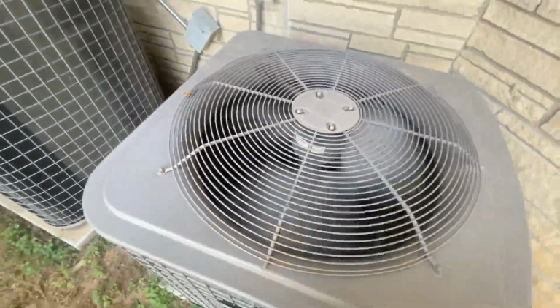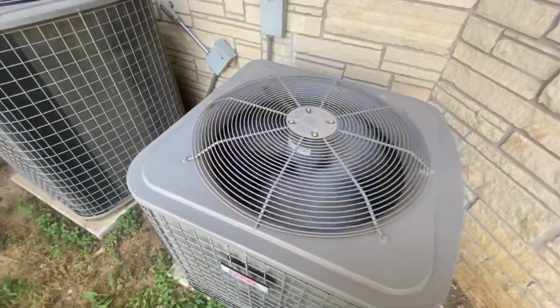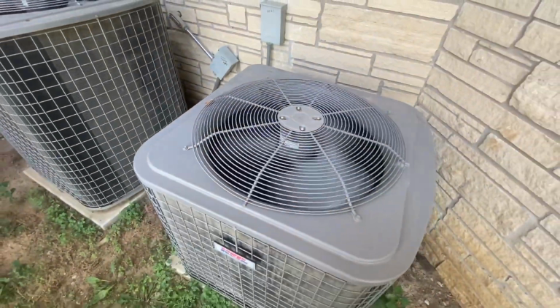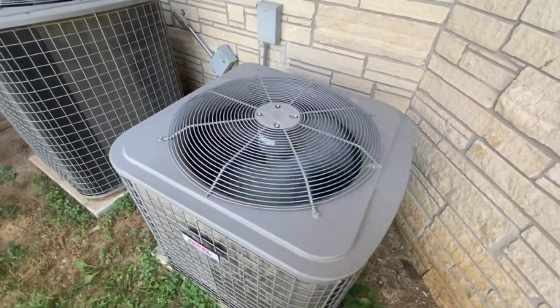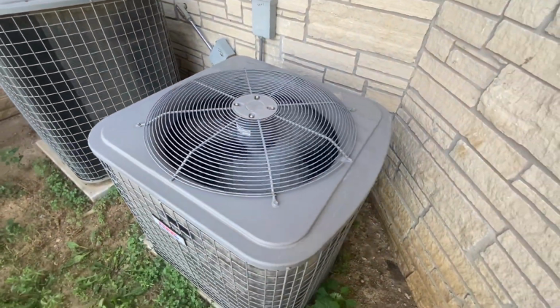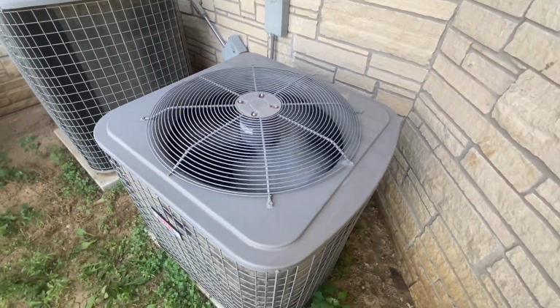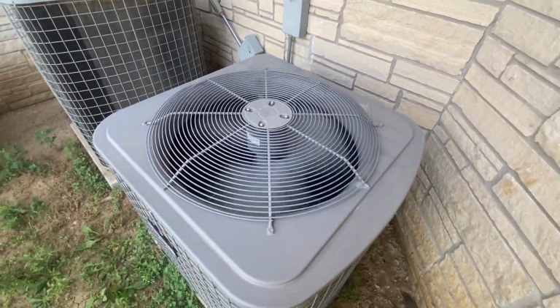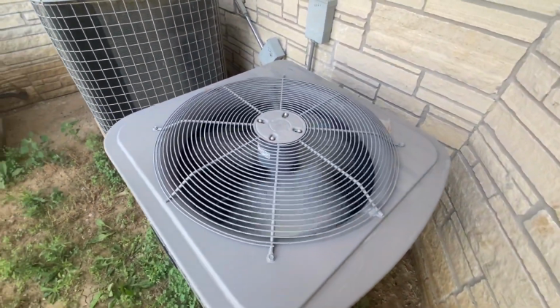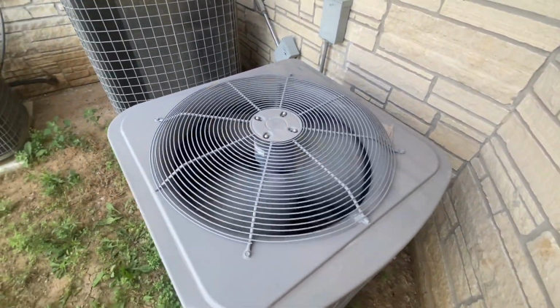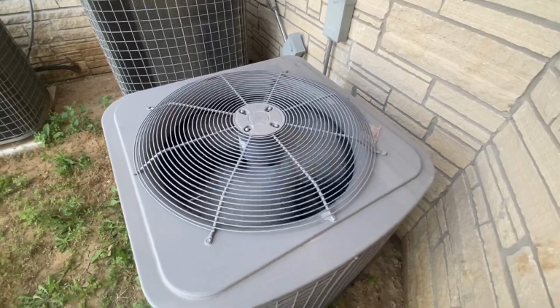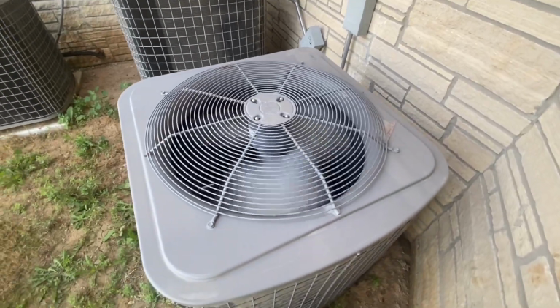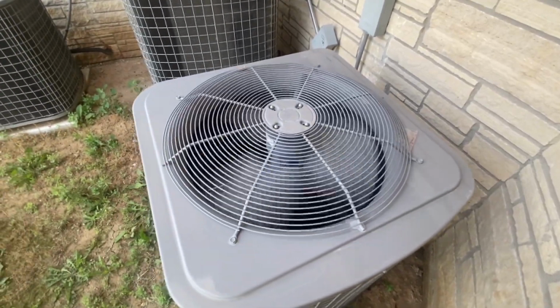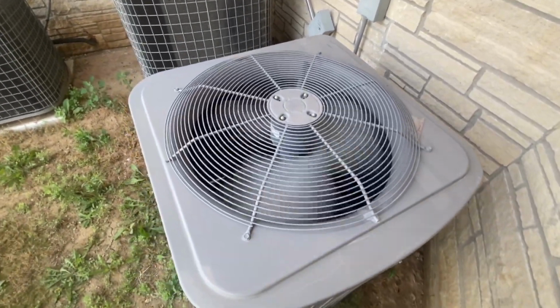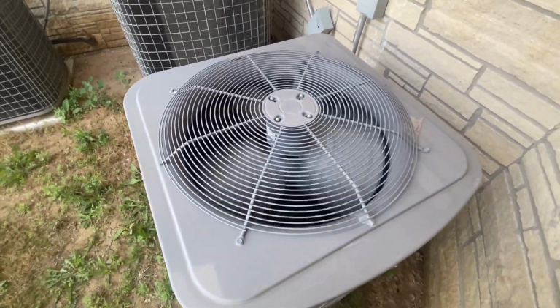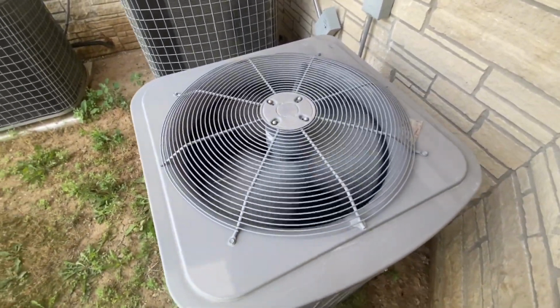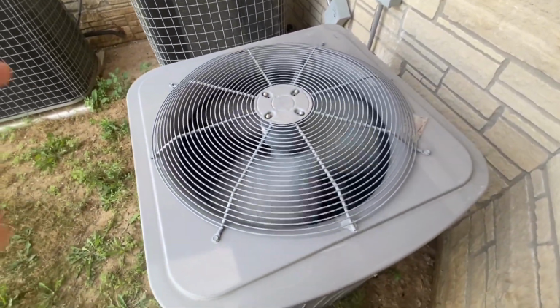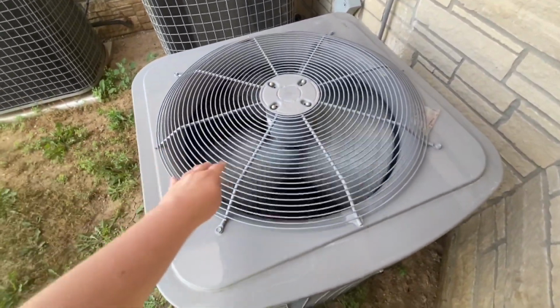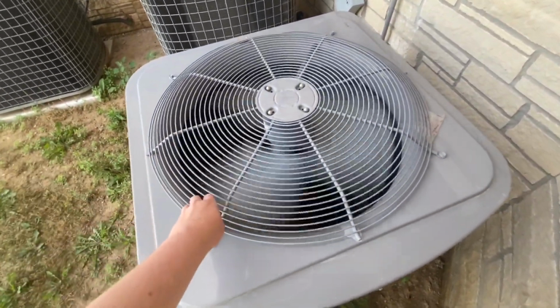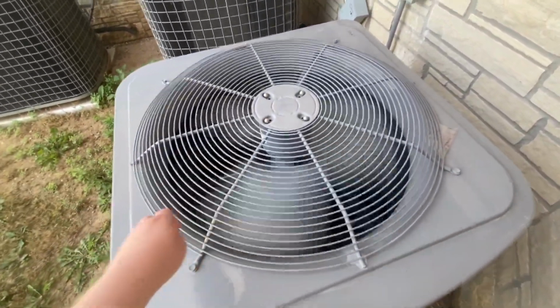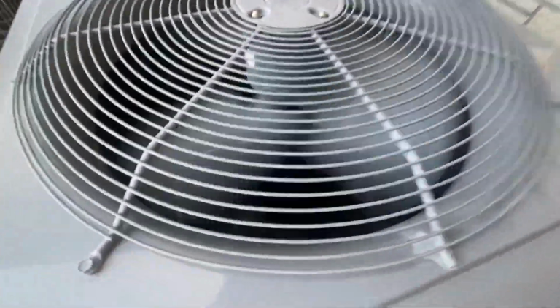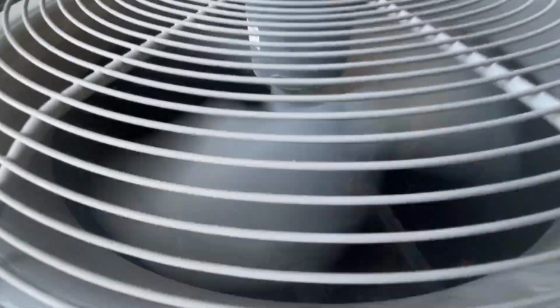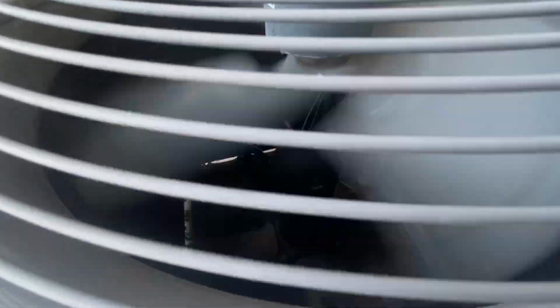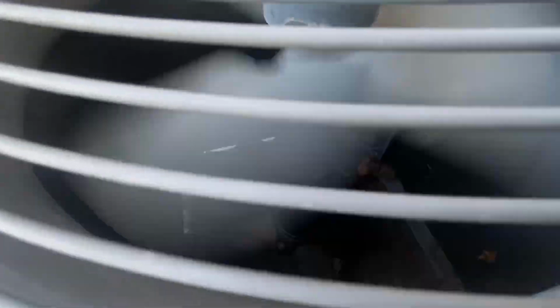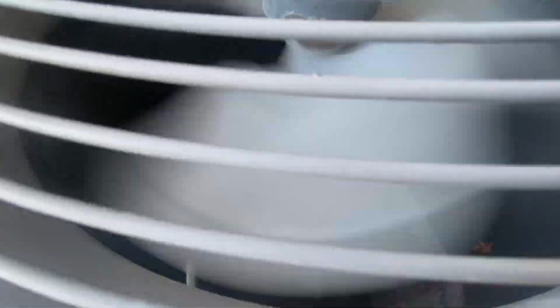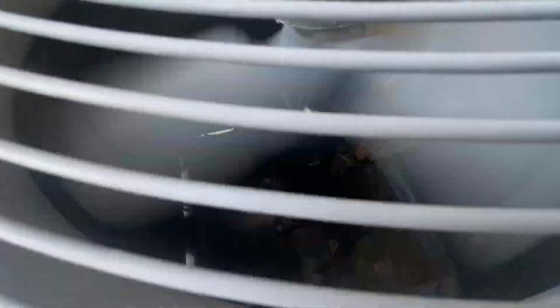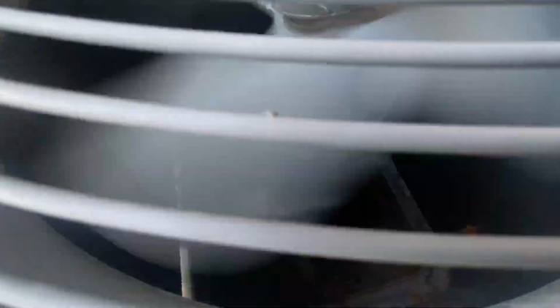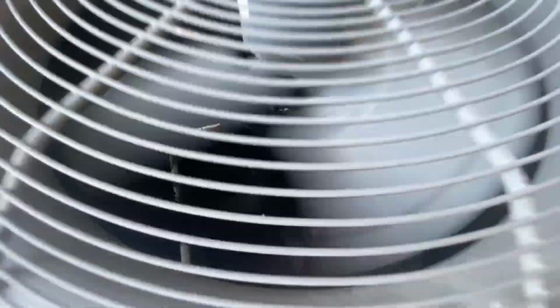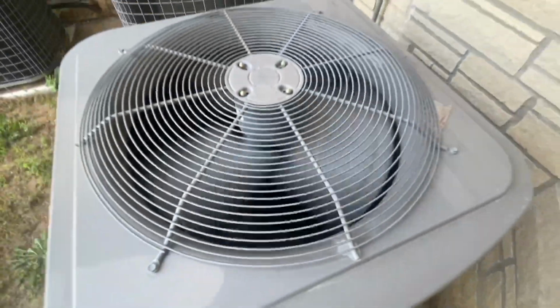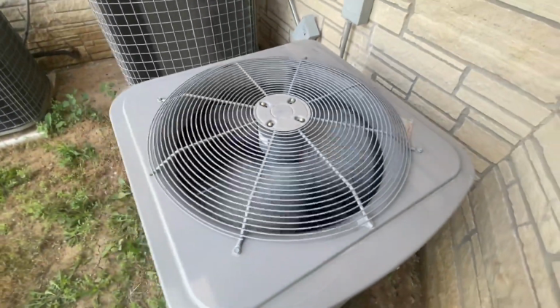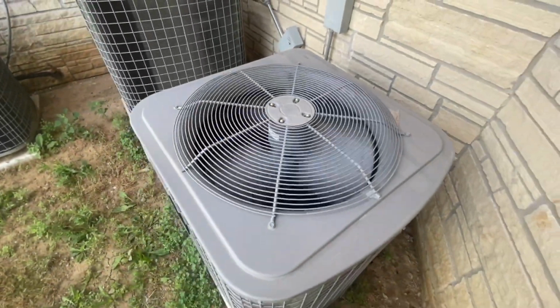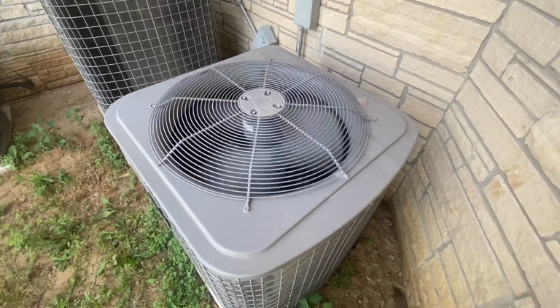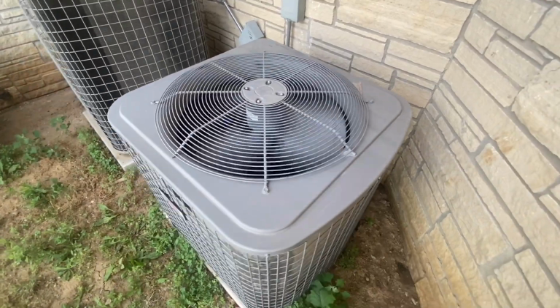It appears that the run cap on this unit is beginning to wear out because the fan blades are spinning oddly slow. Still seems to be working though, nonetheless.